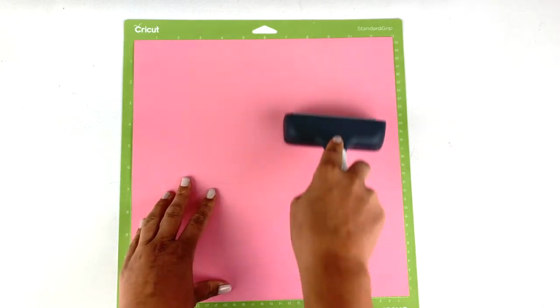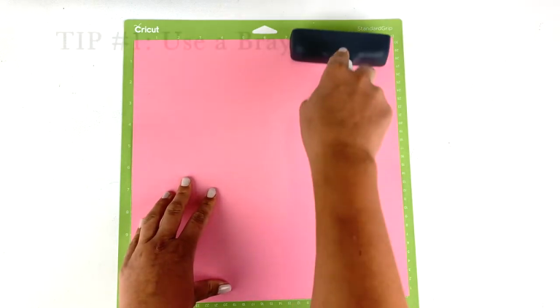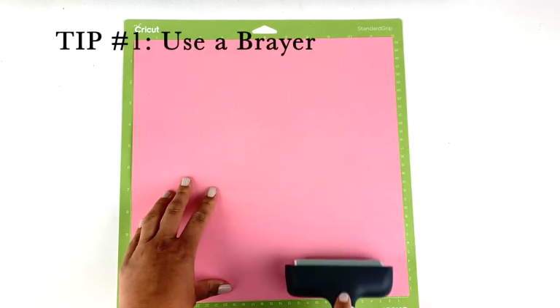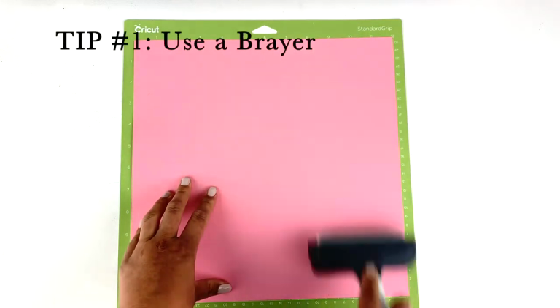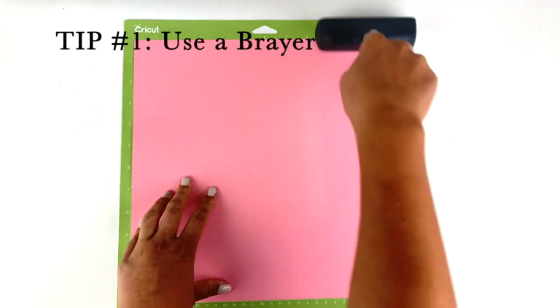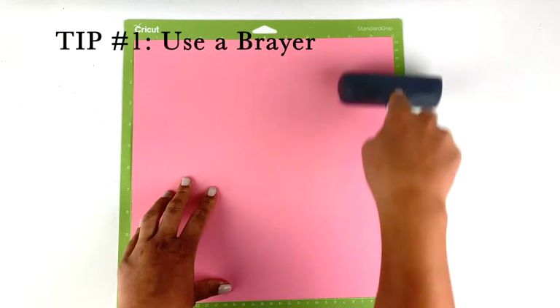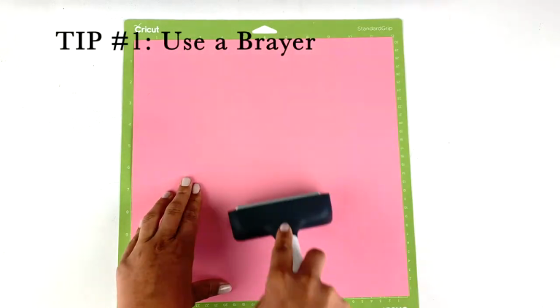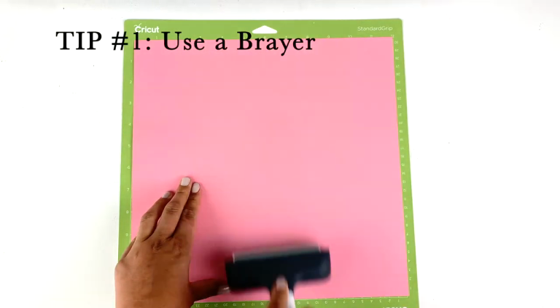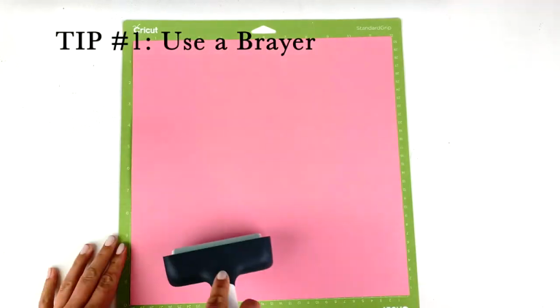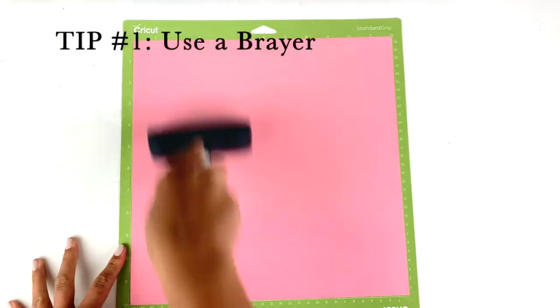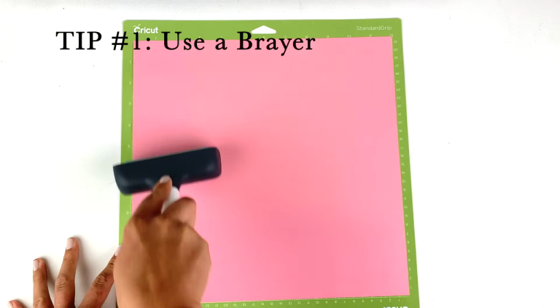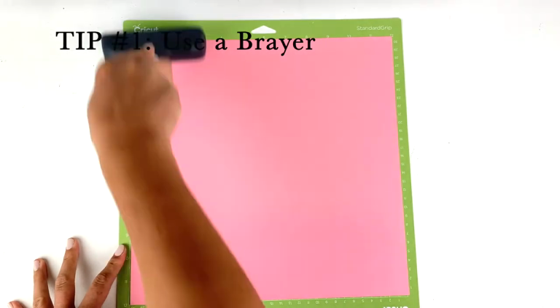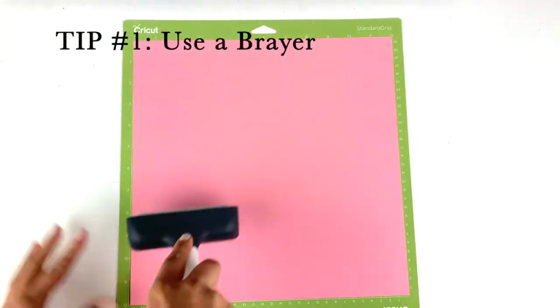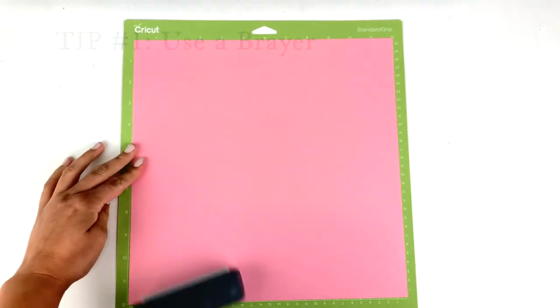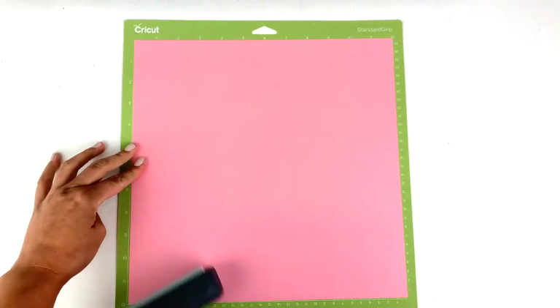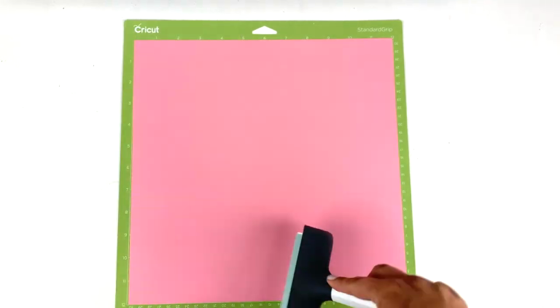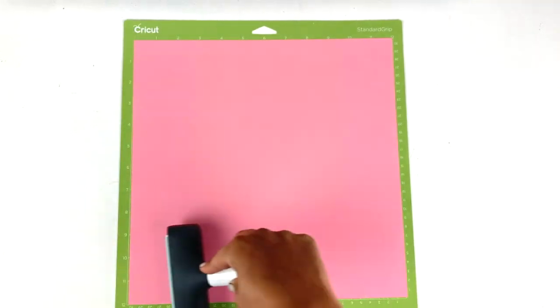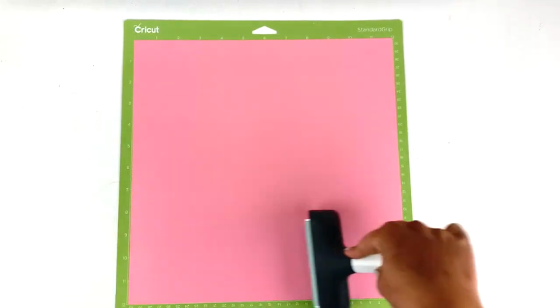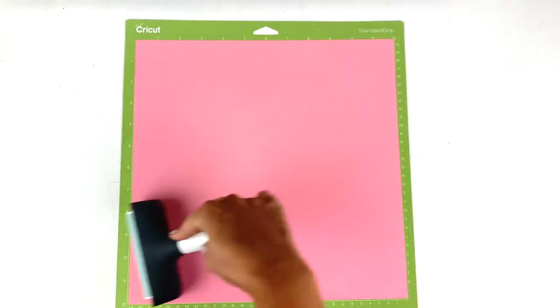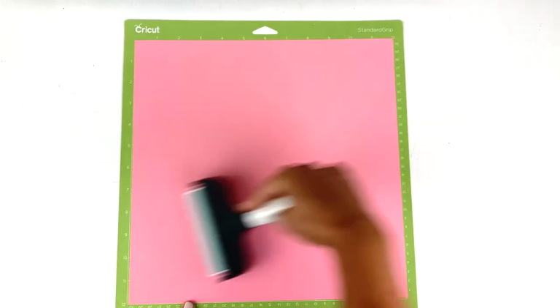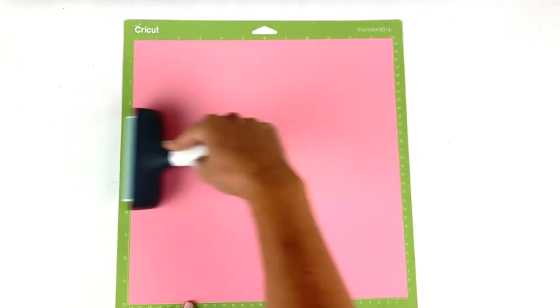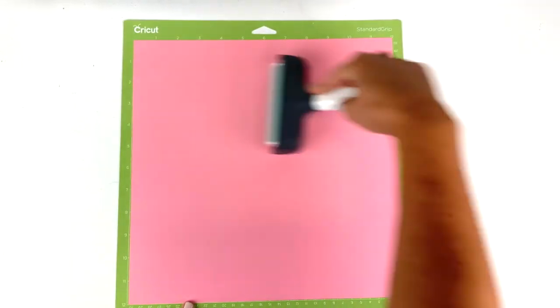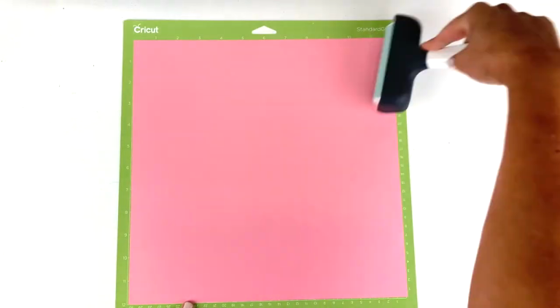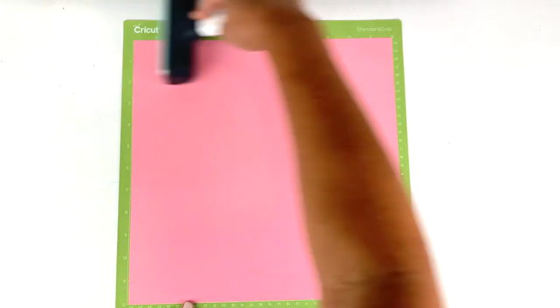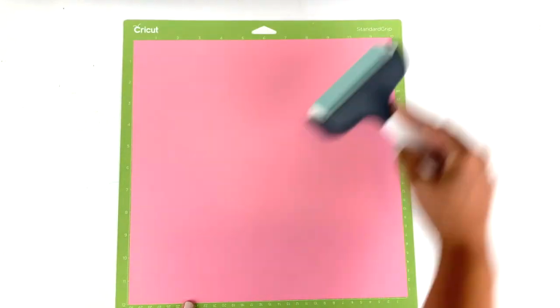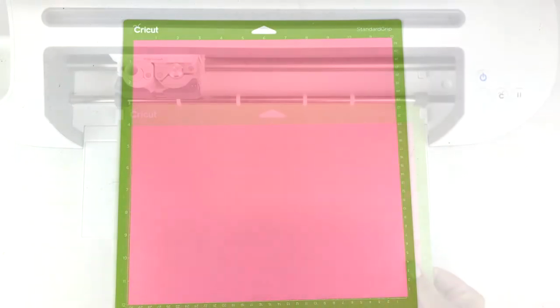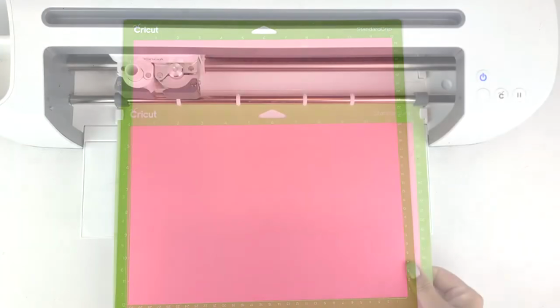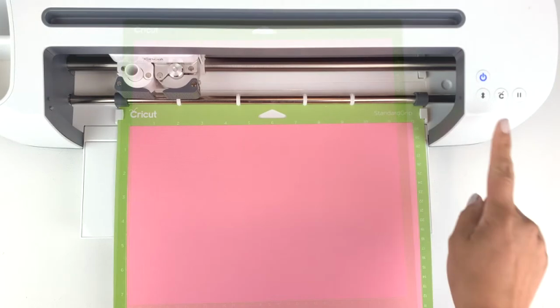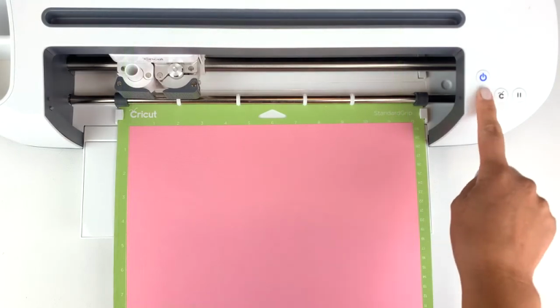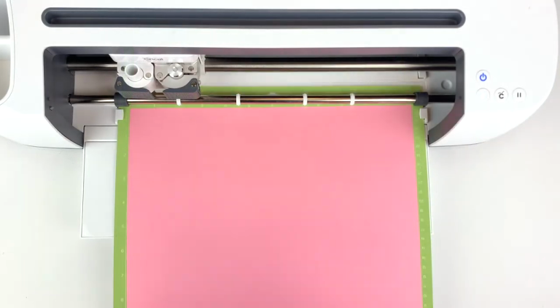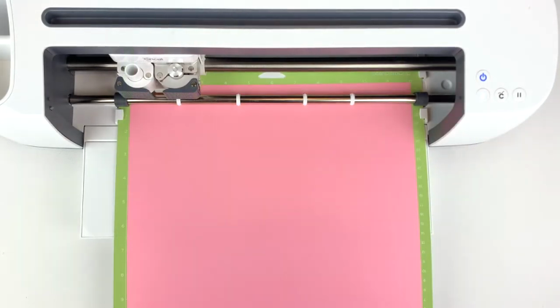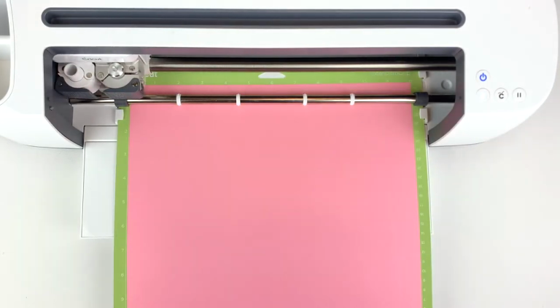I have found that using a brayer instead of just pushing the cardstock with your hands makes a pretty big difference in getting clean cut lines. Next you can cut out the design.